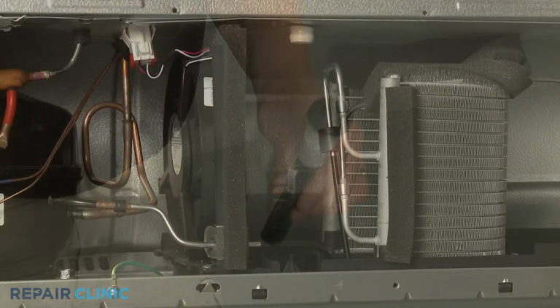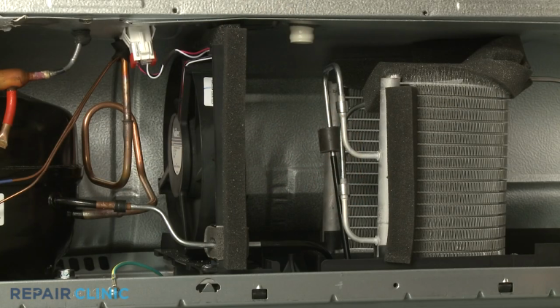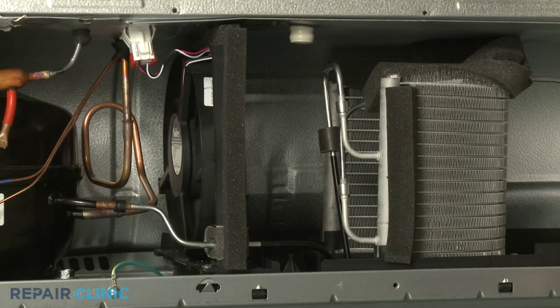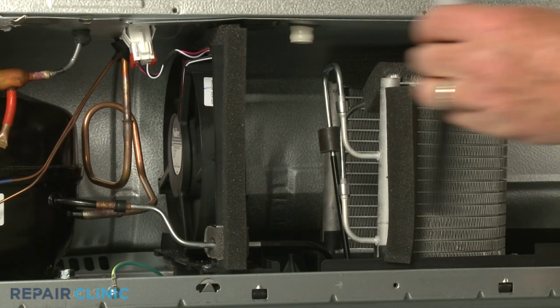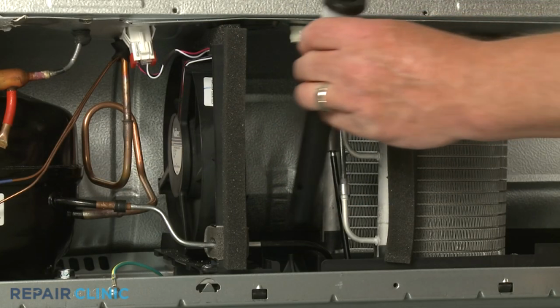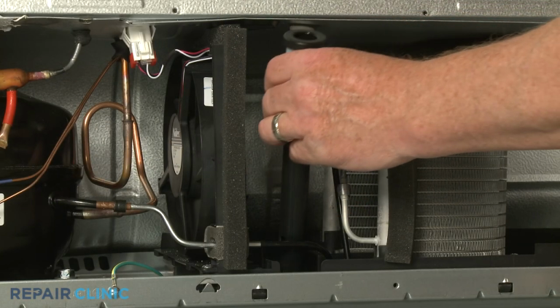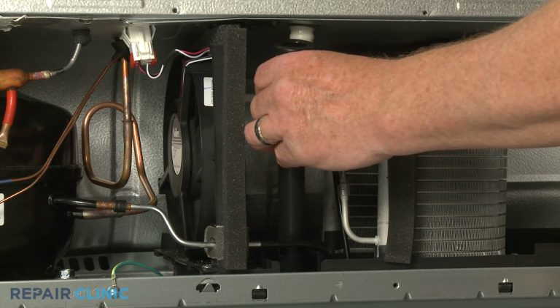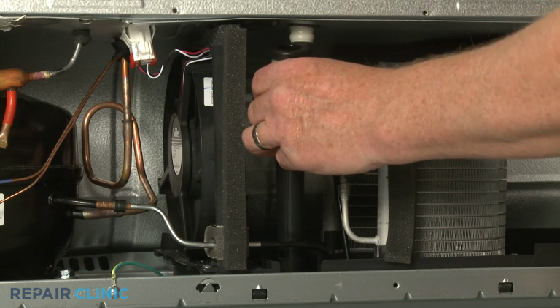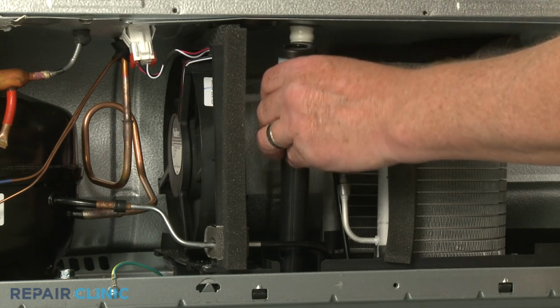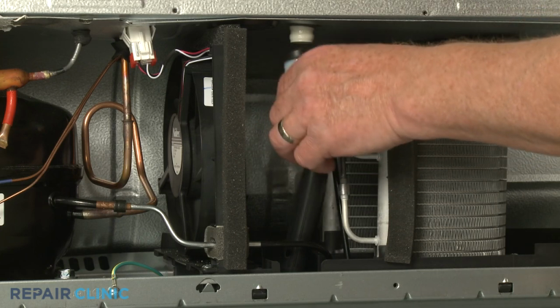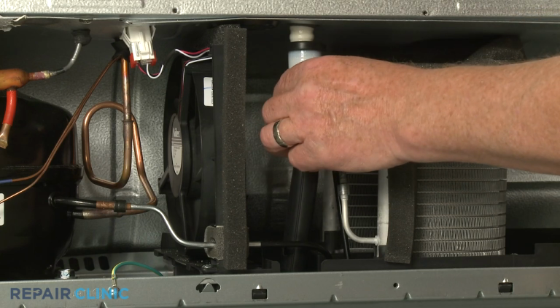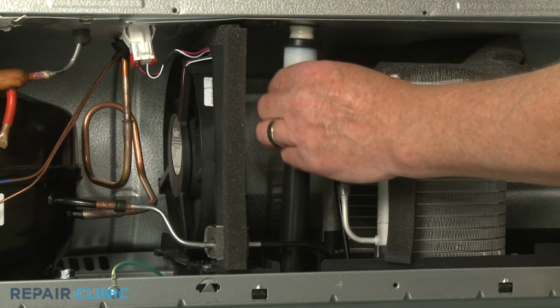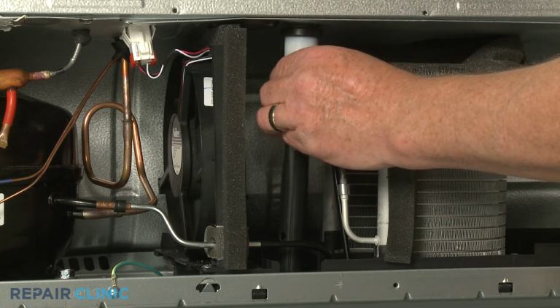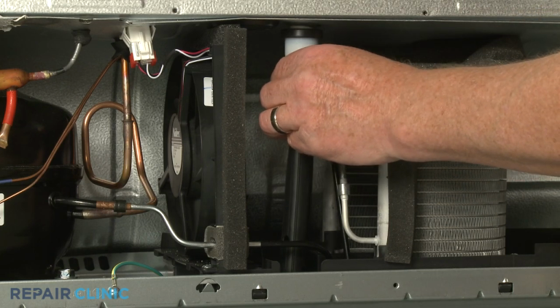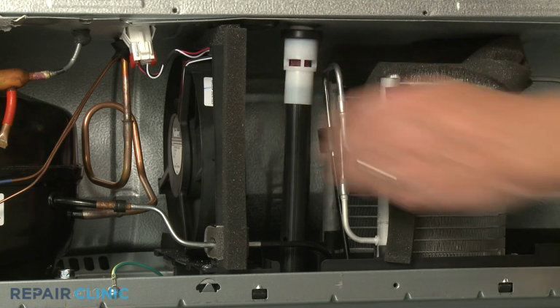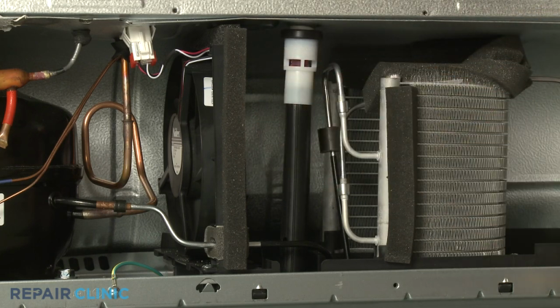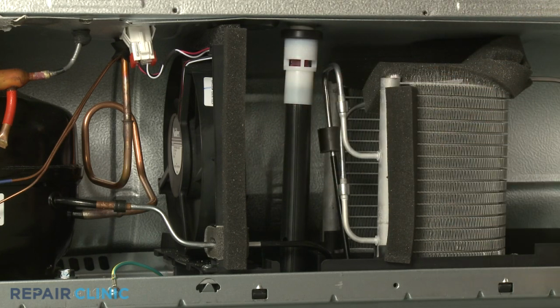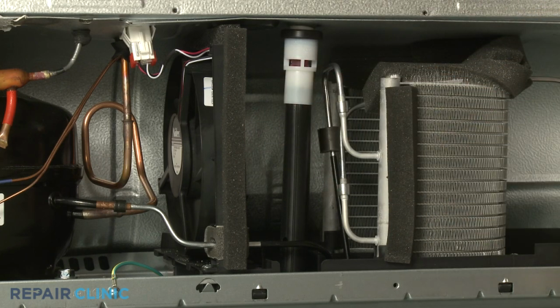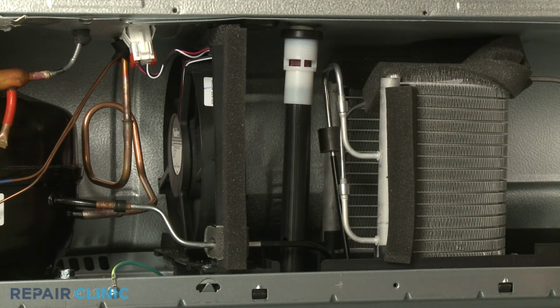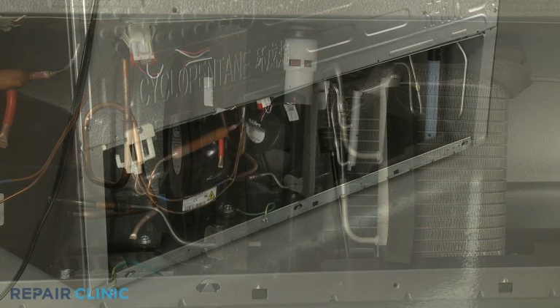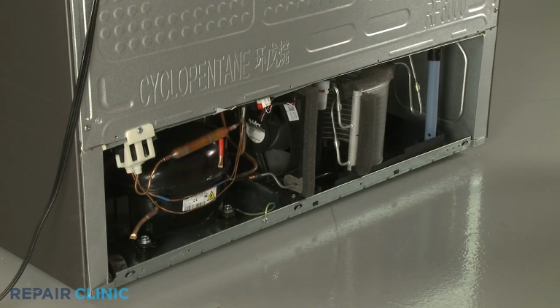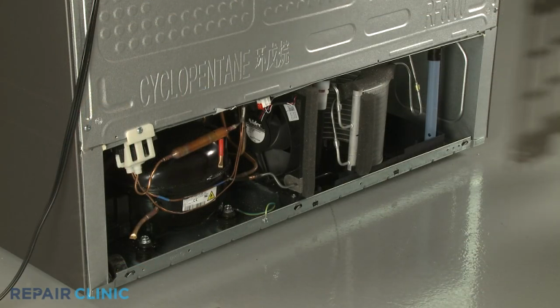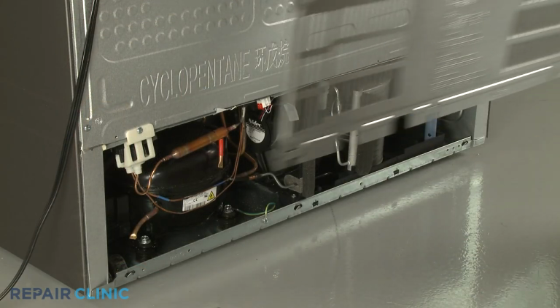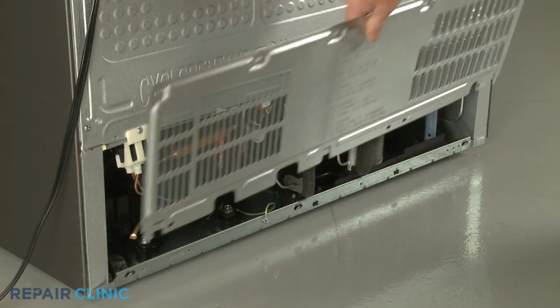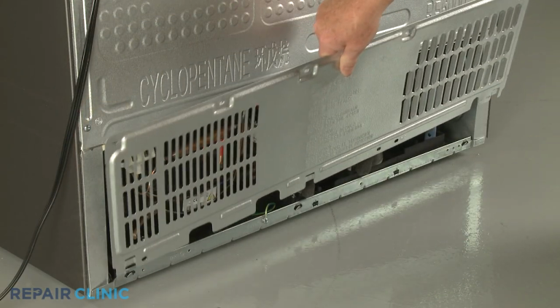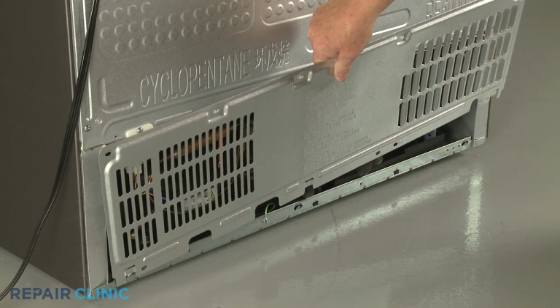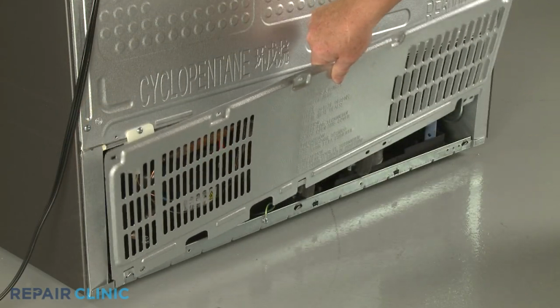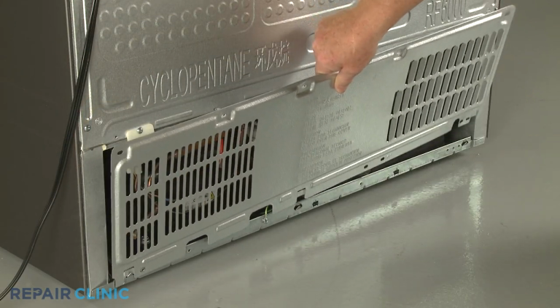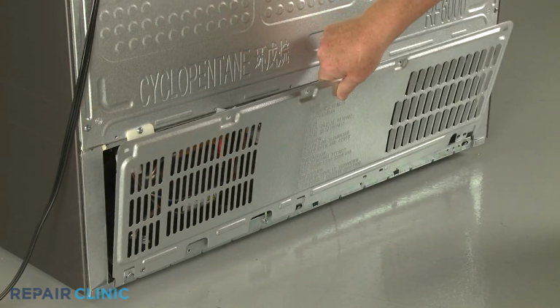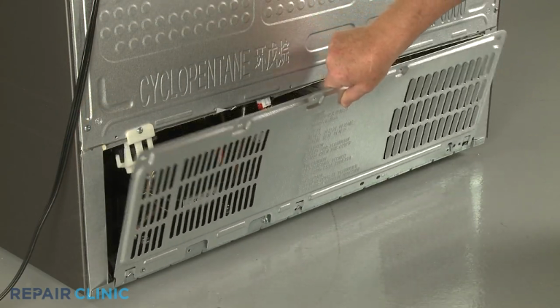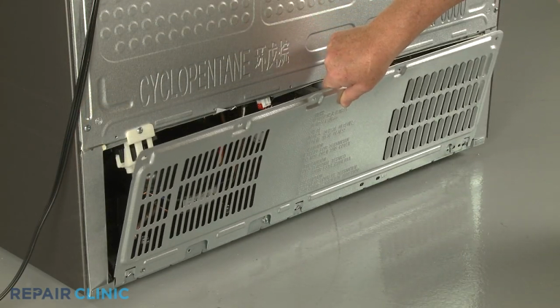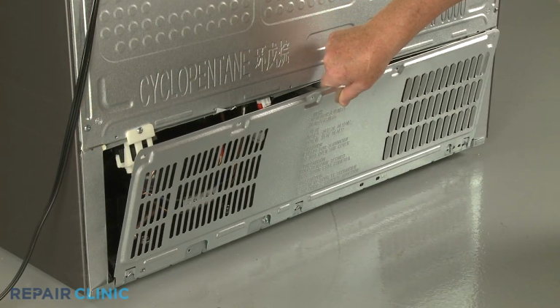Now realign the tube on the retaining post and the valve on the drain spout. Reinstall the access panel by aligning the bottom tabs first, then thread the screws to secure.